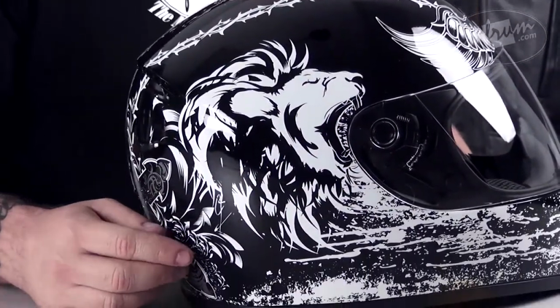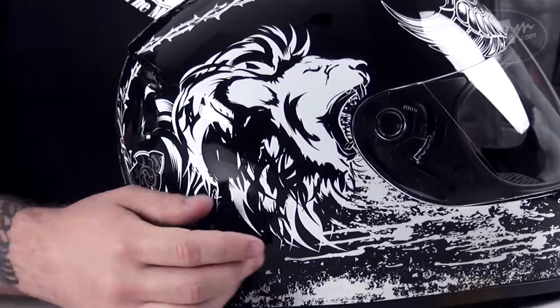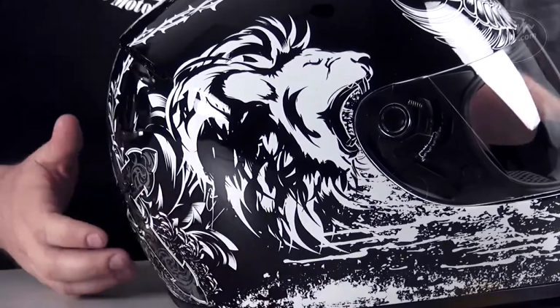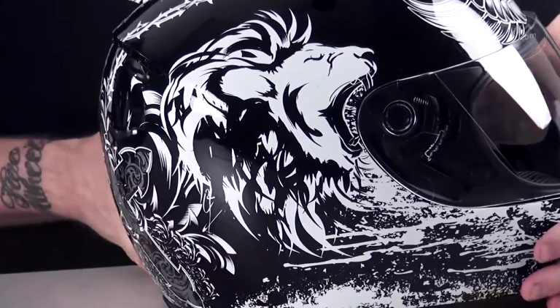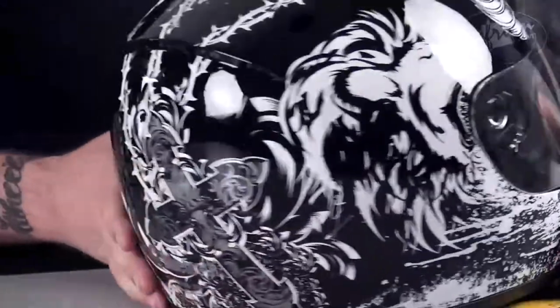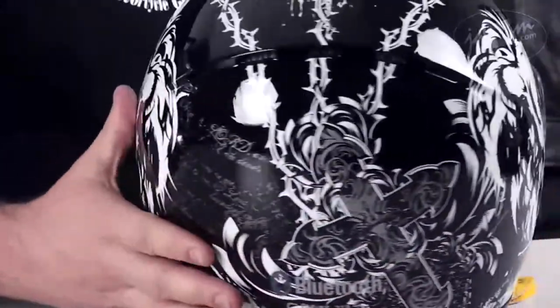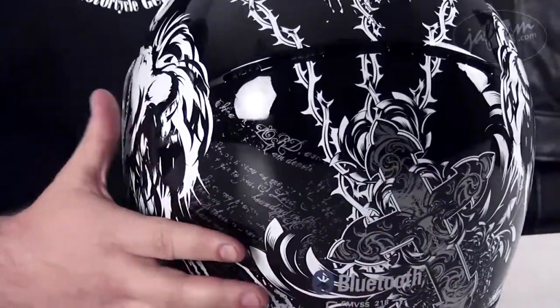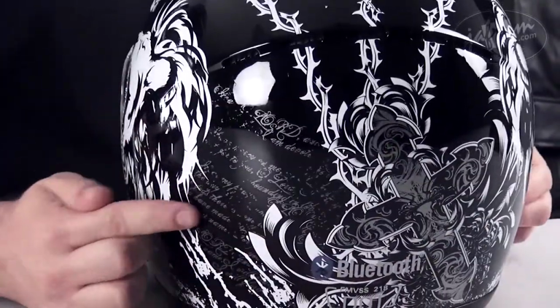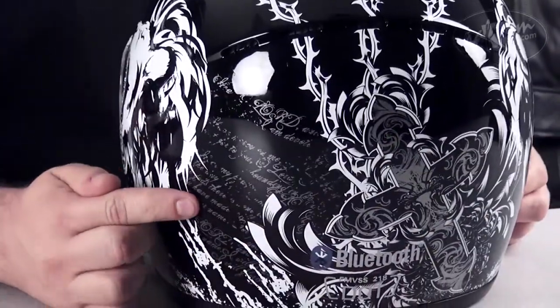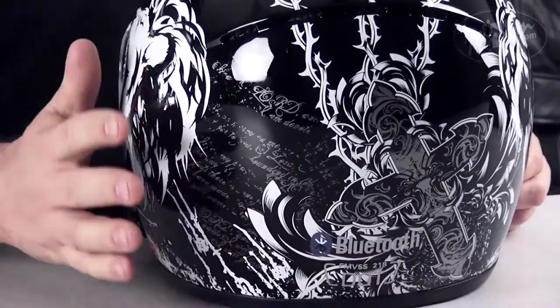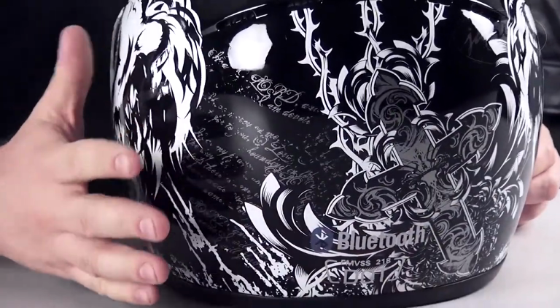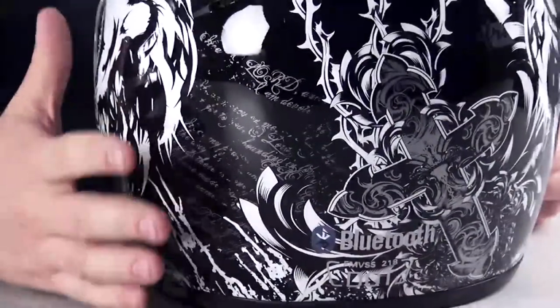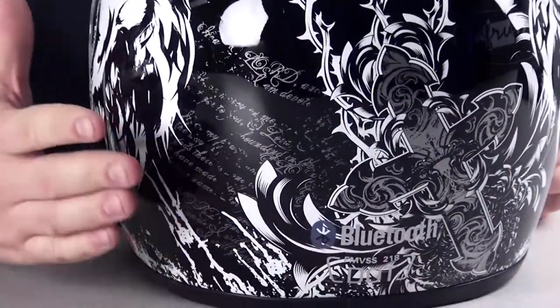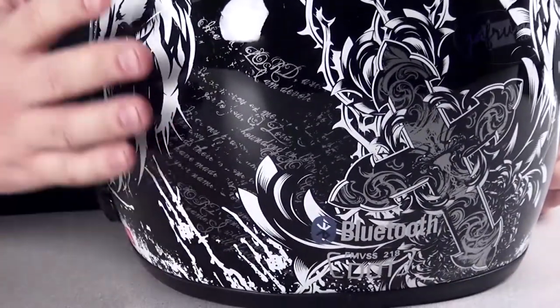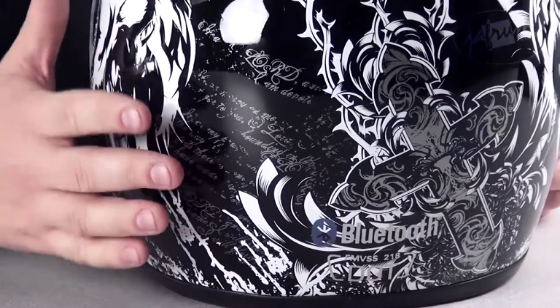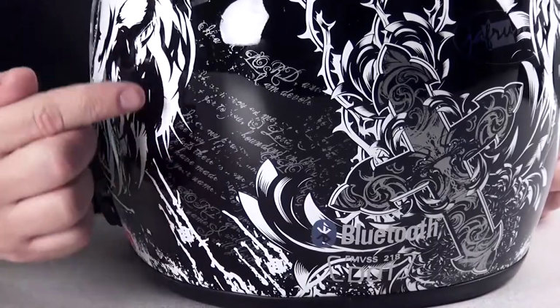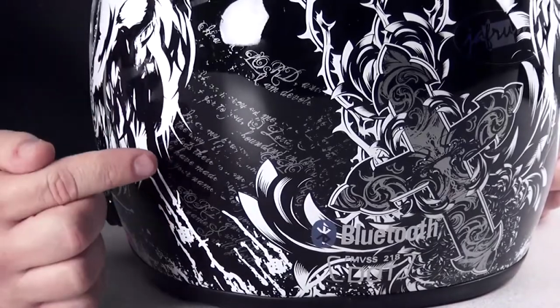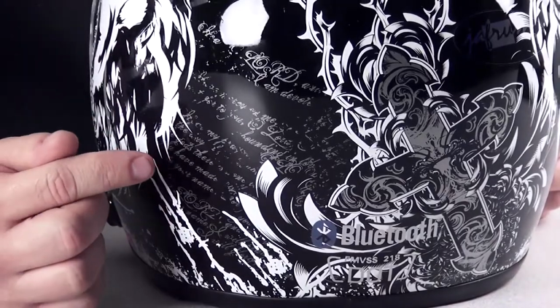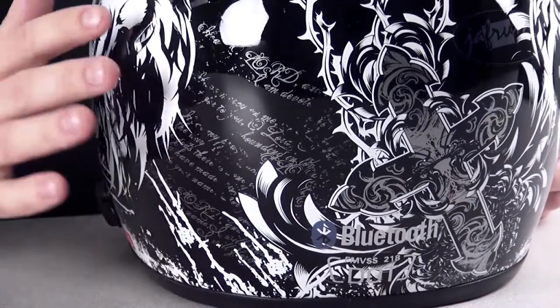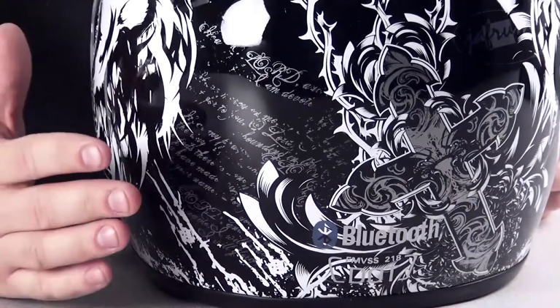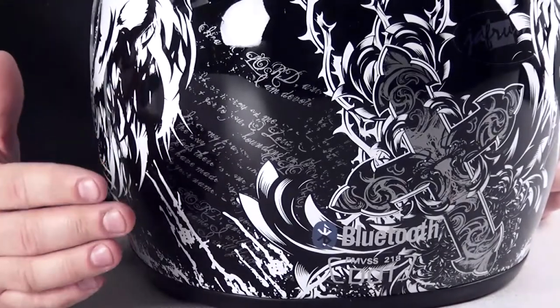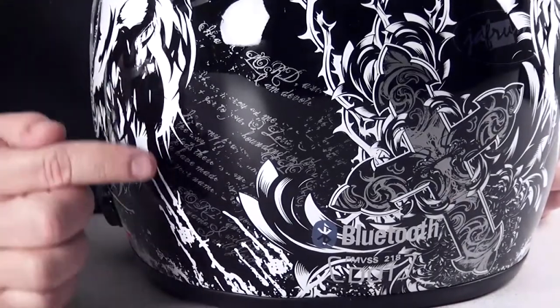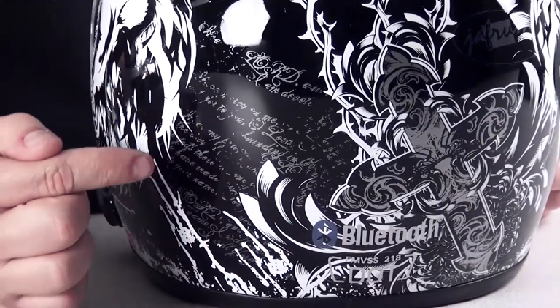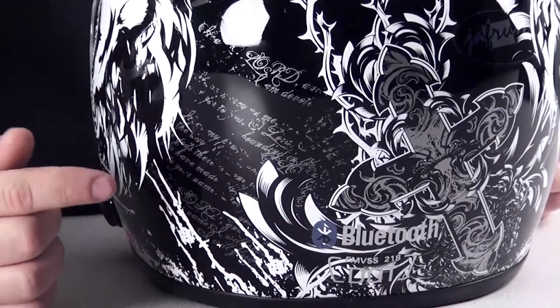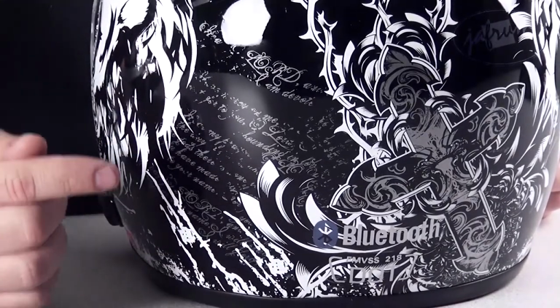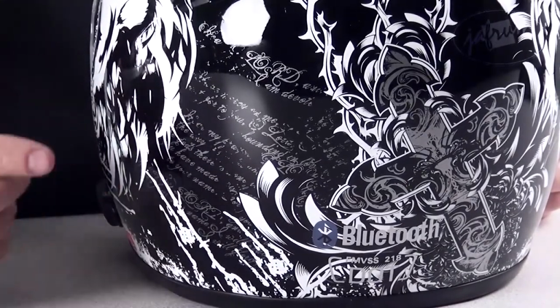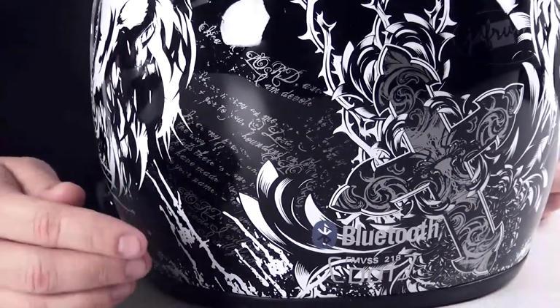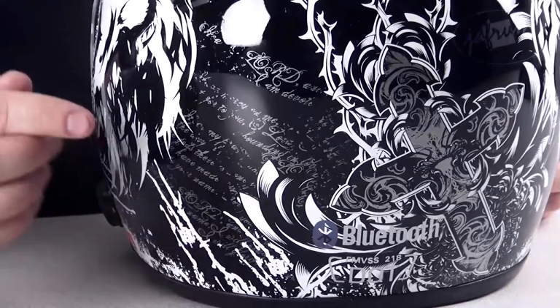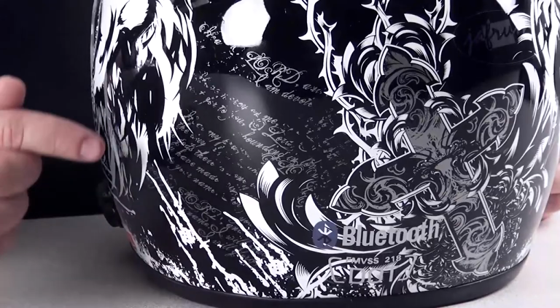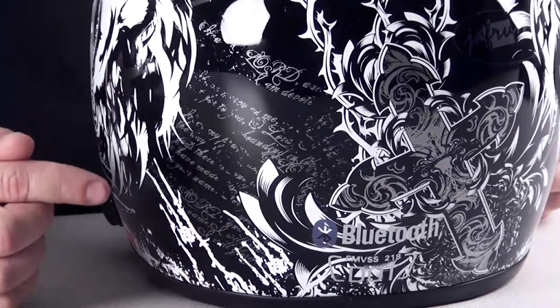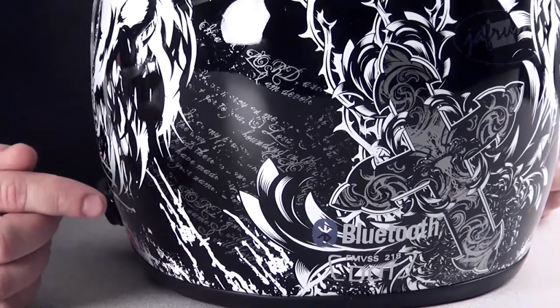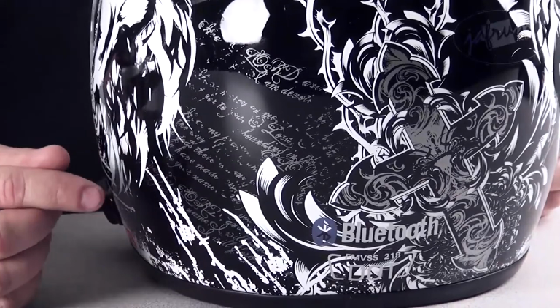As we move on to the back, we see the coolest graphic on this helmet. This is where the silver graphics really come in — a silver cross with a white outline, layover roses, and to the left a psalm. All around the bottom are more of those white graphic liquid splashes.